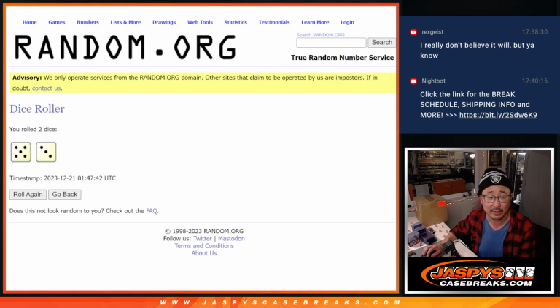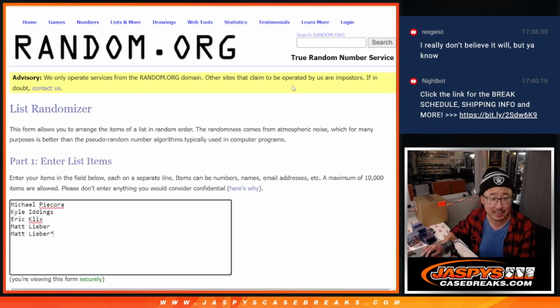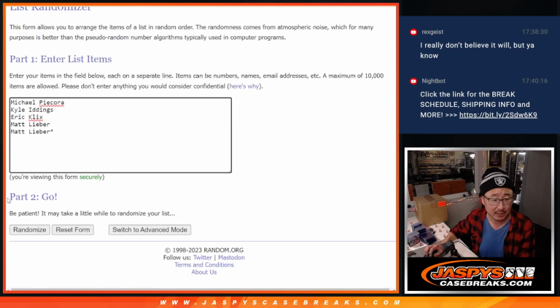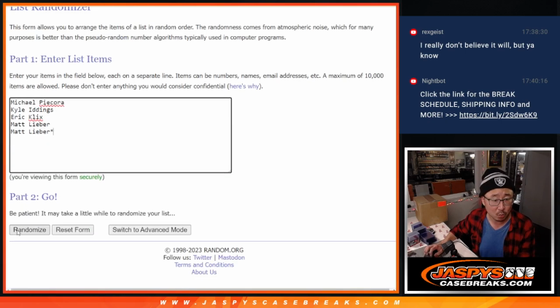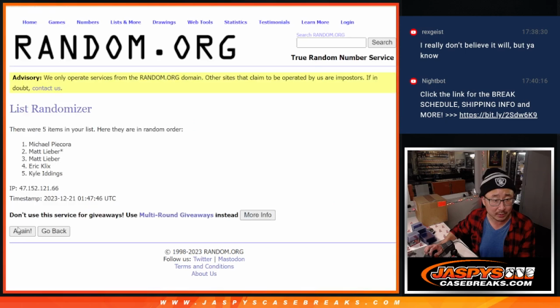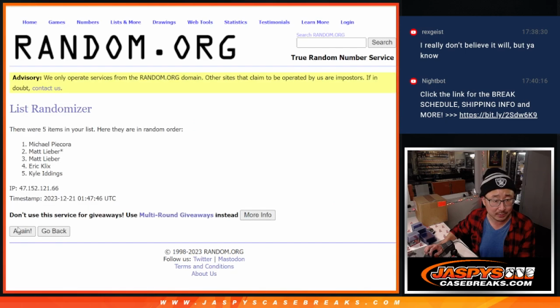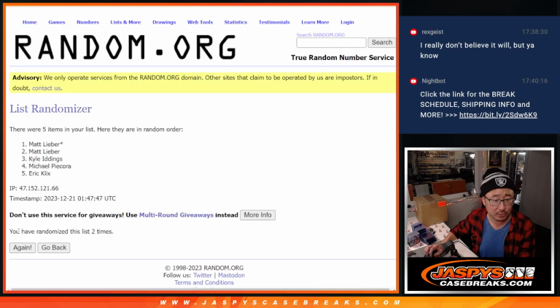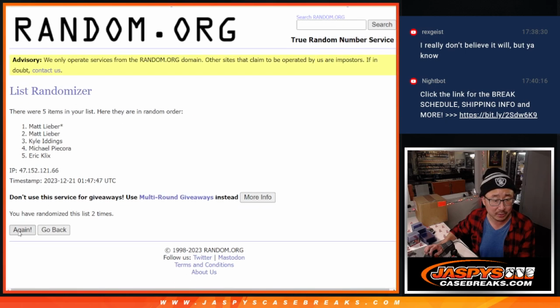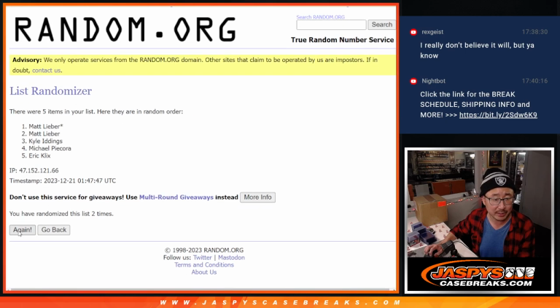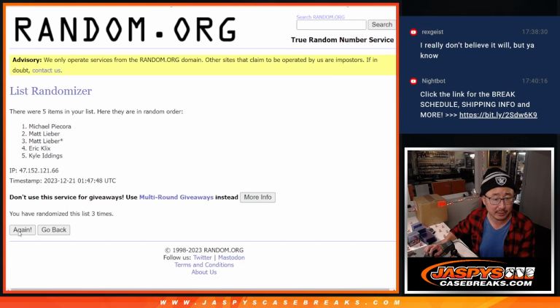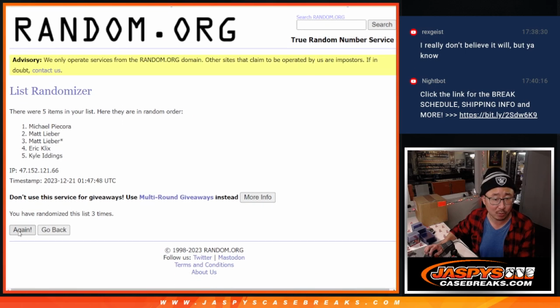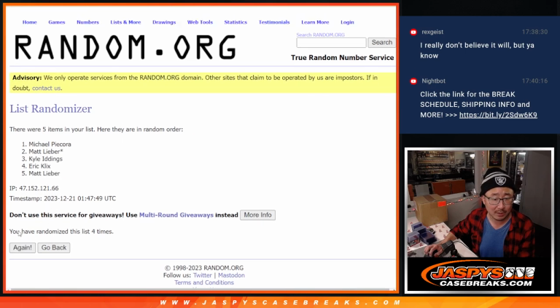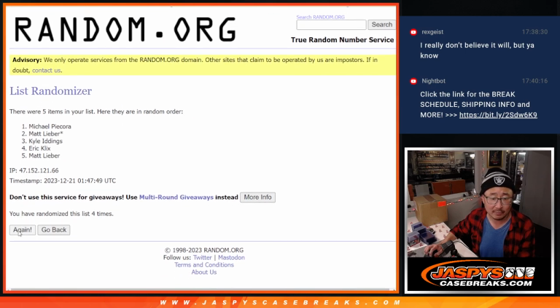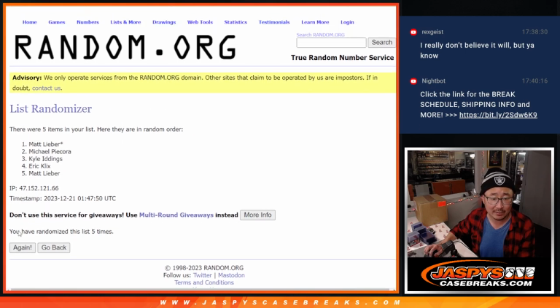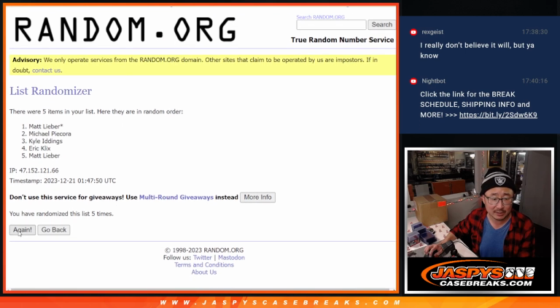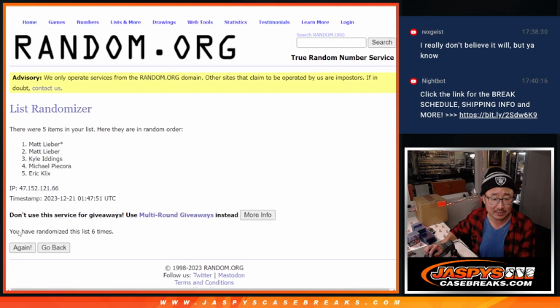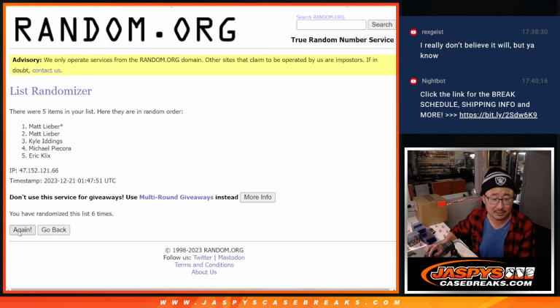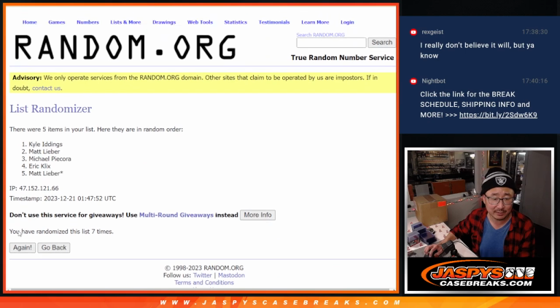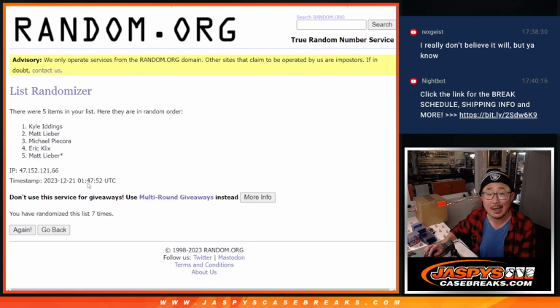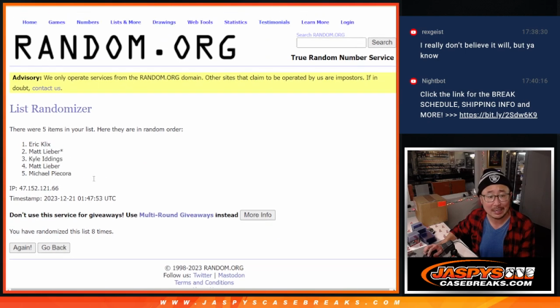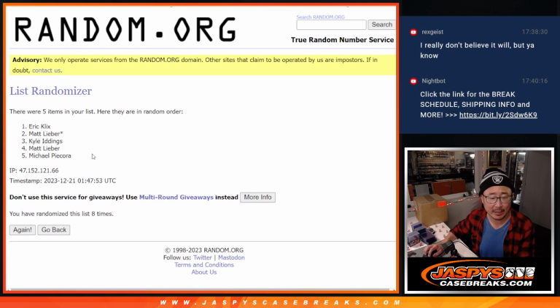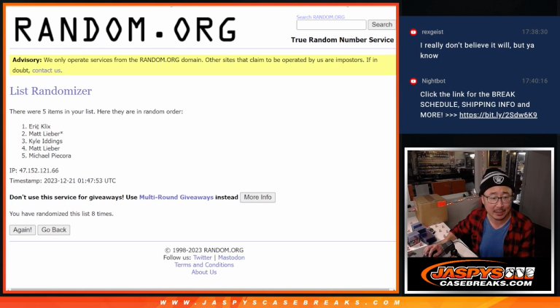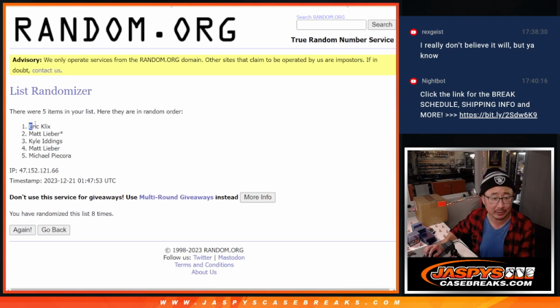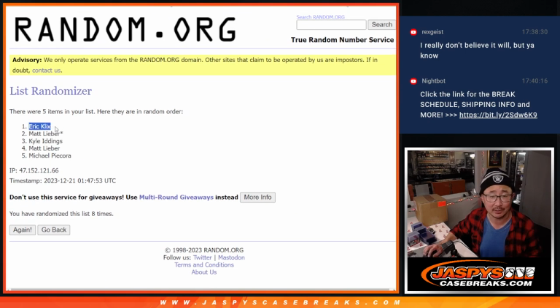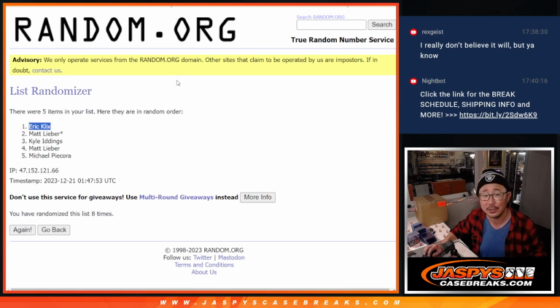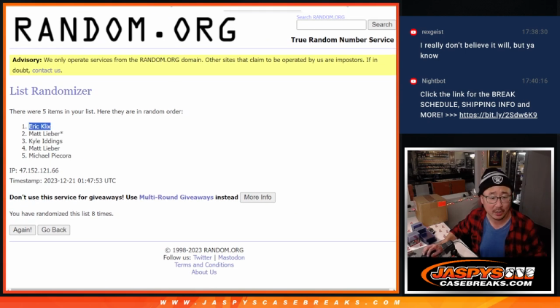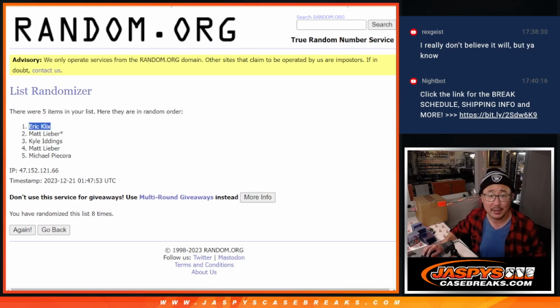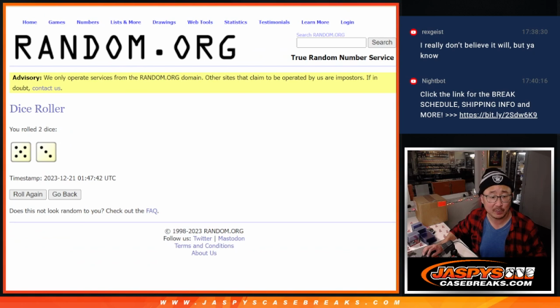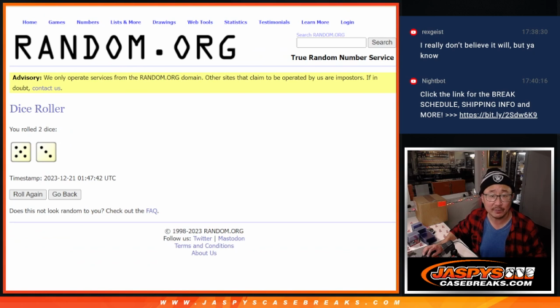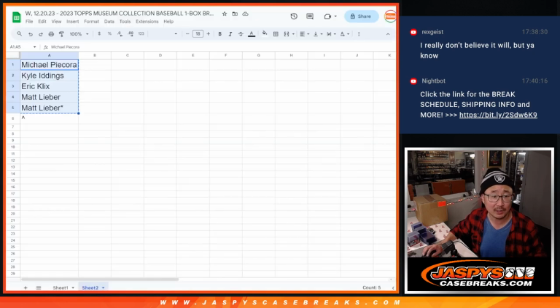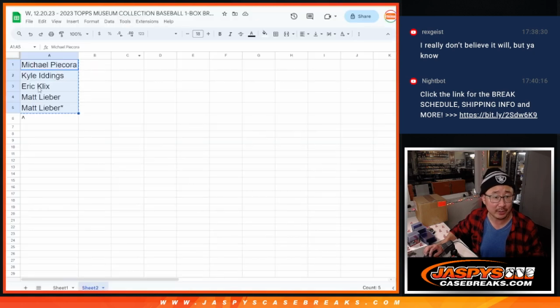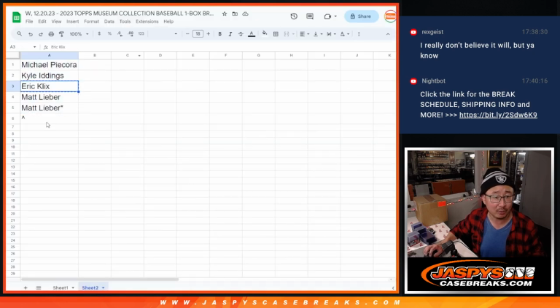Five into three, eight times — one, two, three, four, five, six, seven, and eight final time. Eric clicks. Congrats to you — an extra spot after eight going your way.